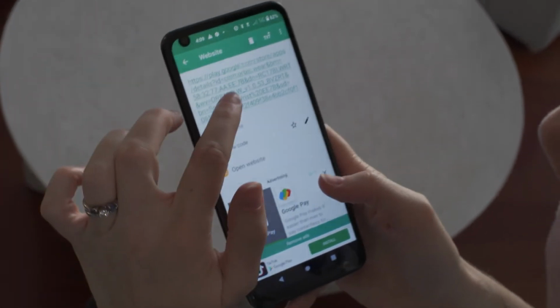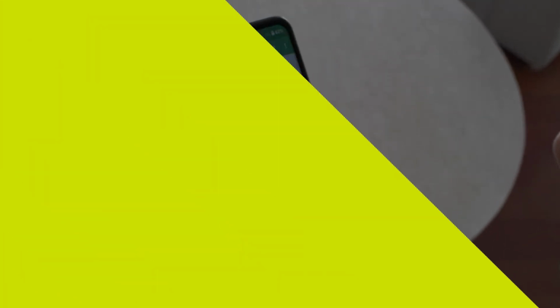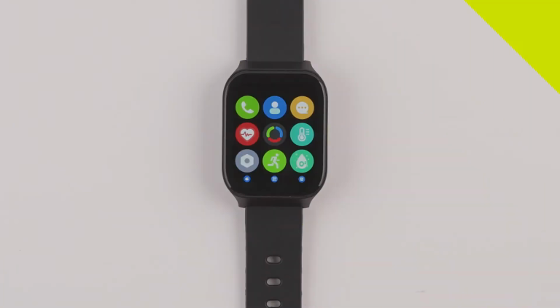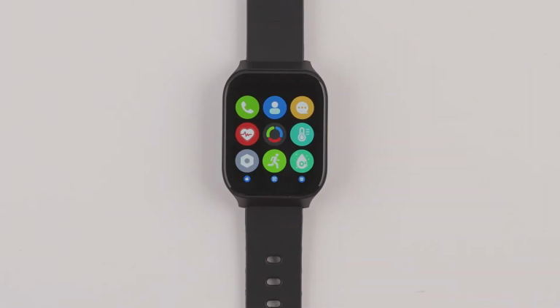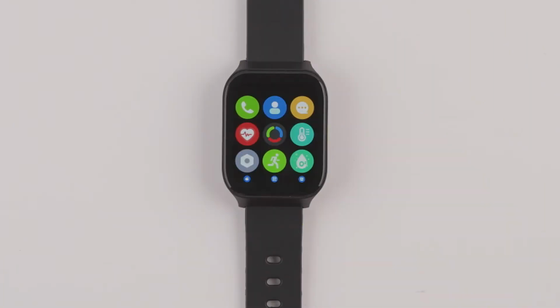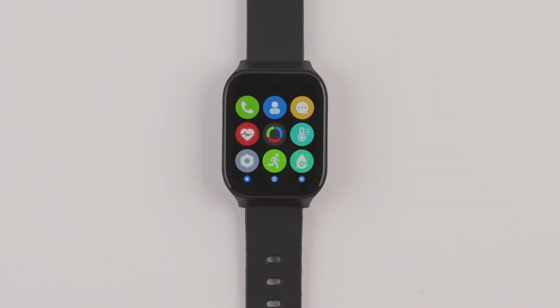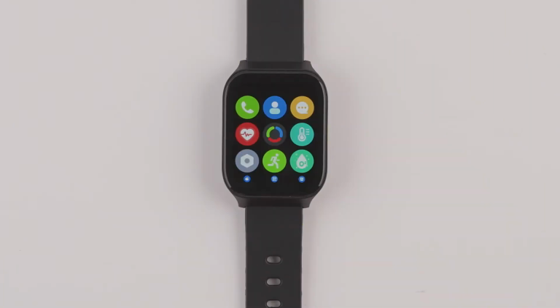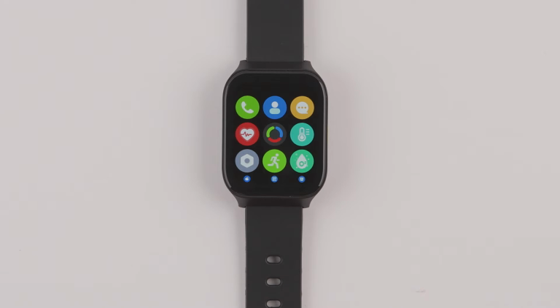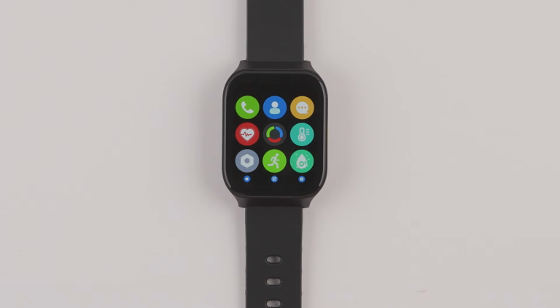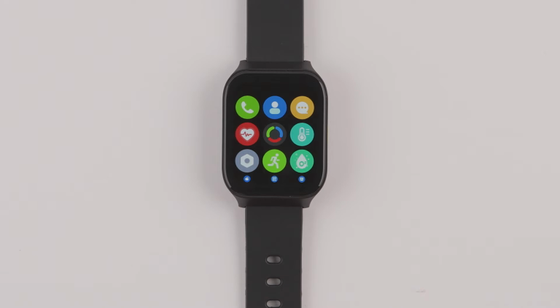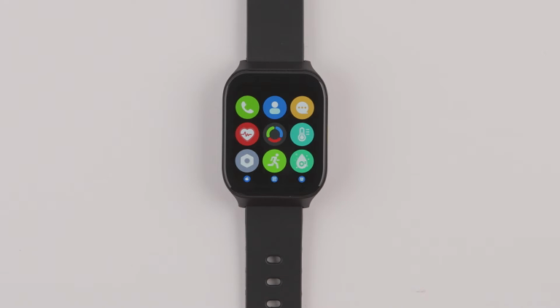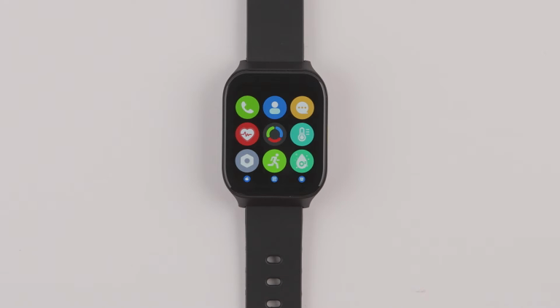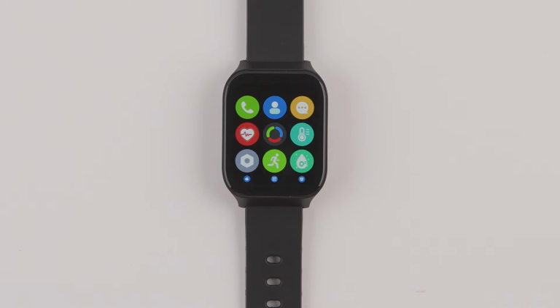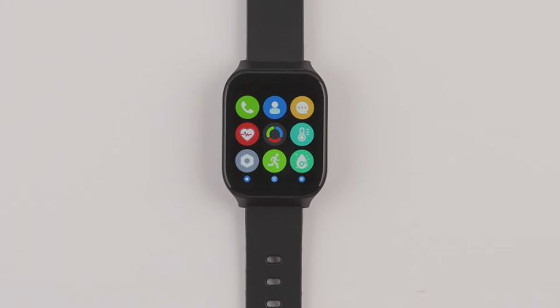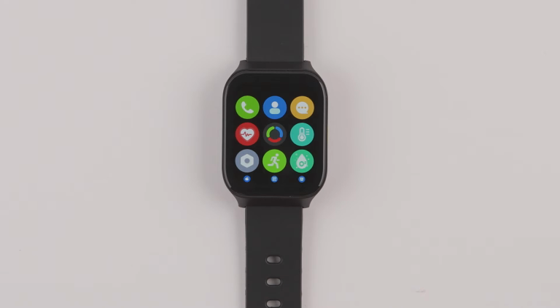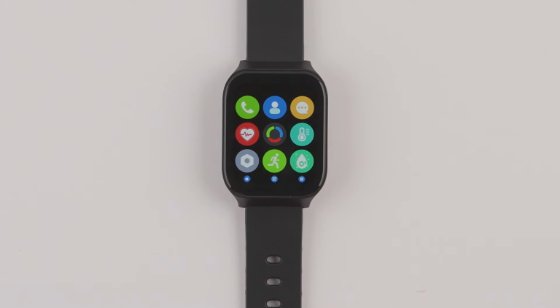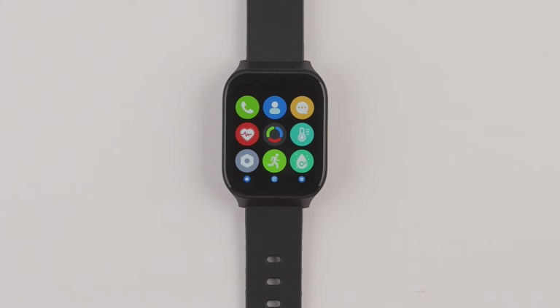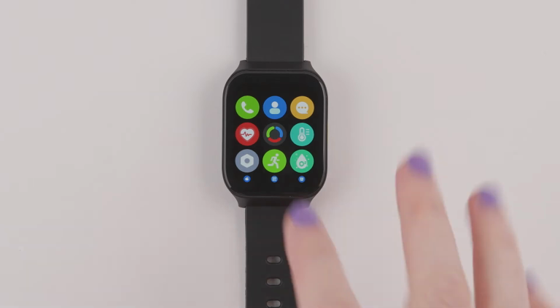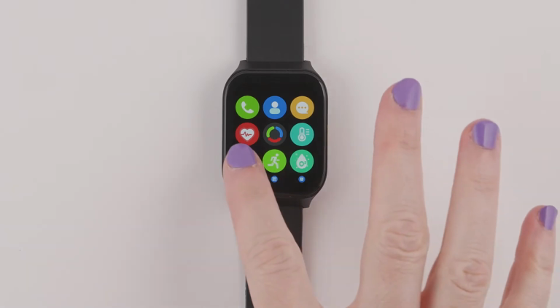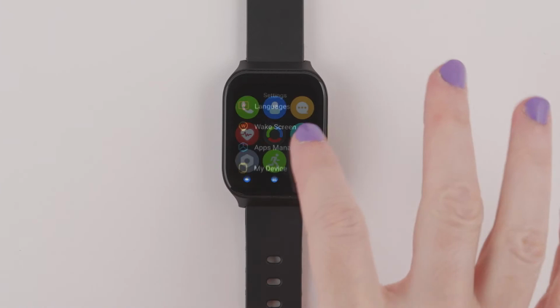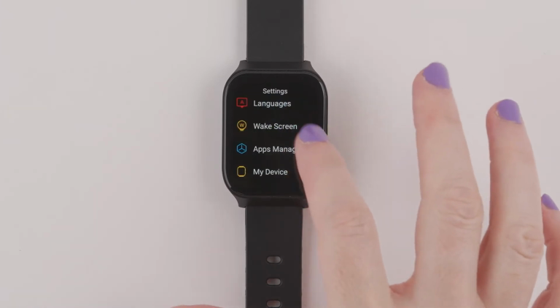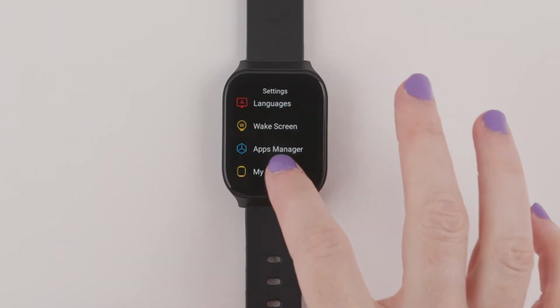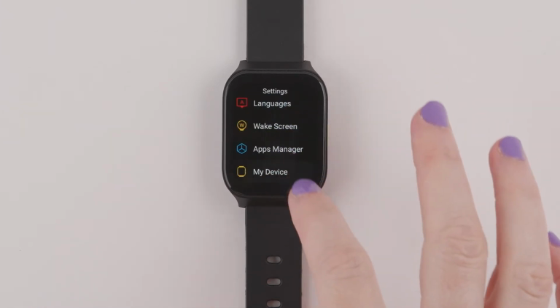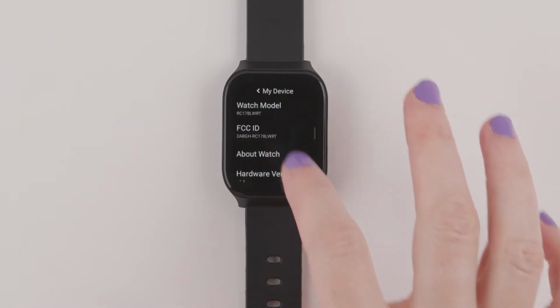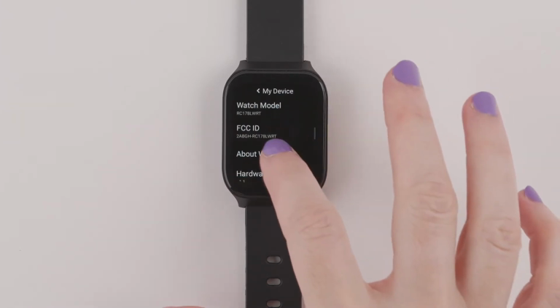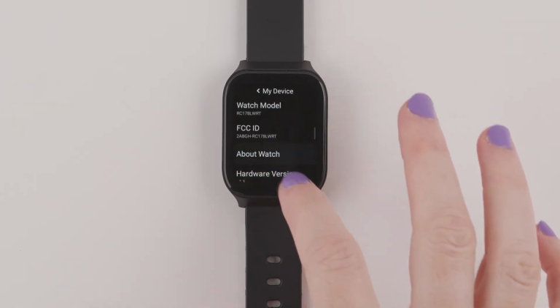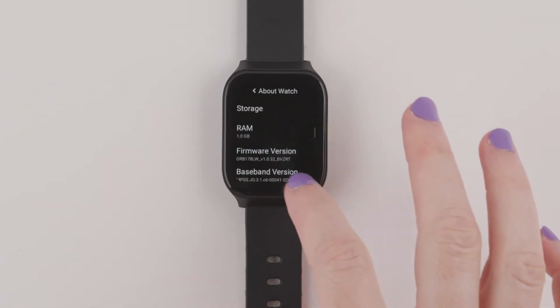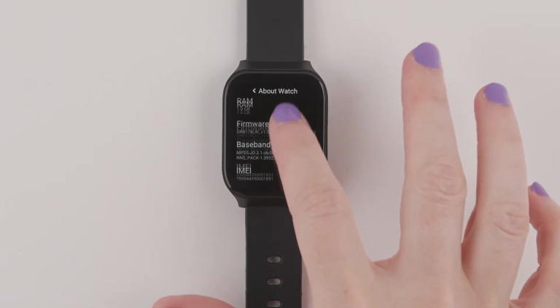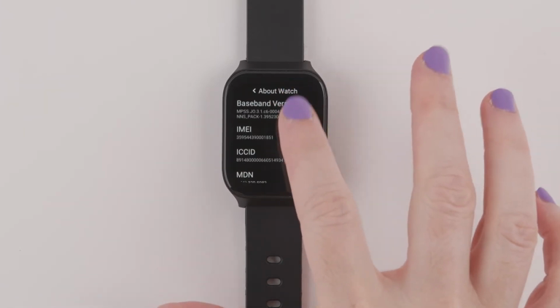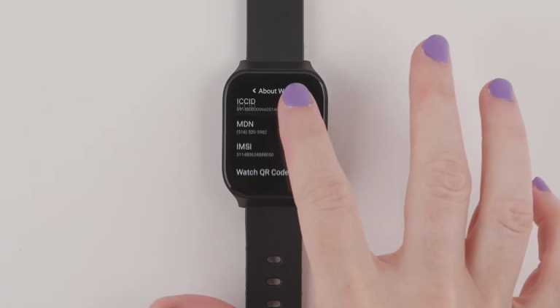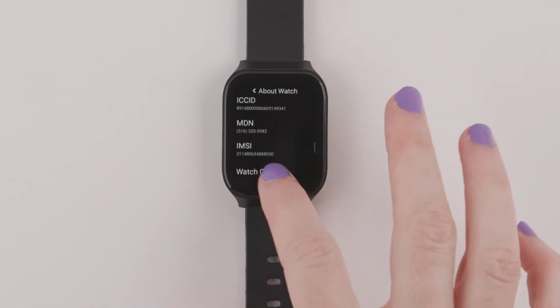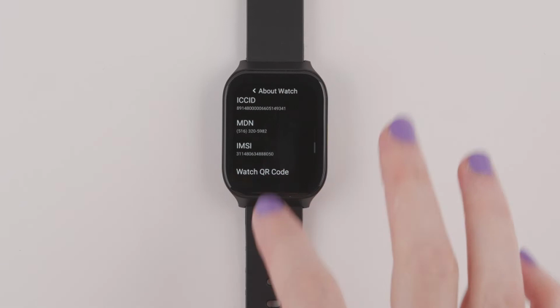The QR code can also be found in the main menu options or in the device settings. Go to the main menu and choose Settings, then My Device, About Watch, then Watch QR Code.